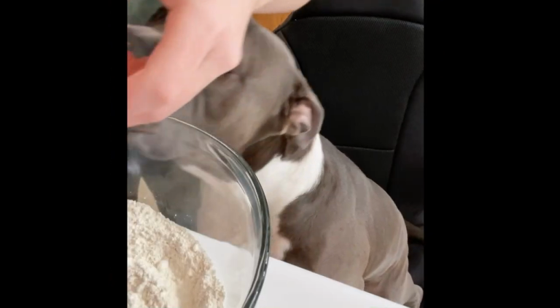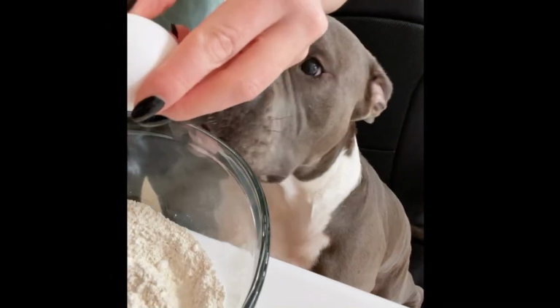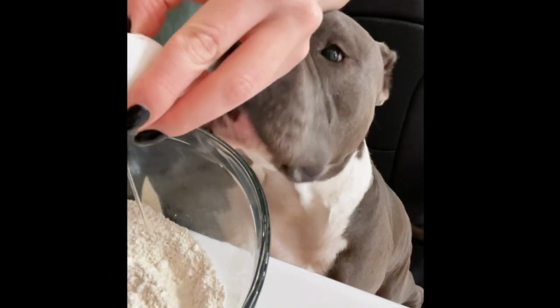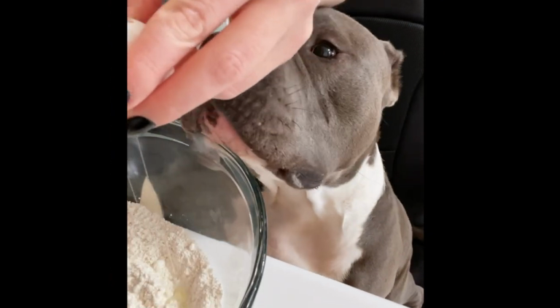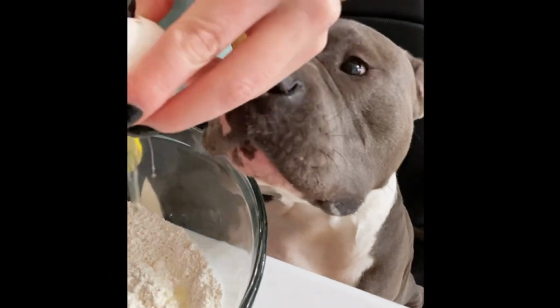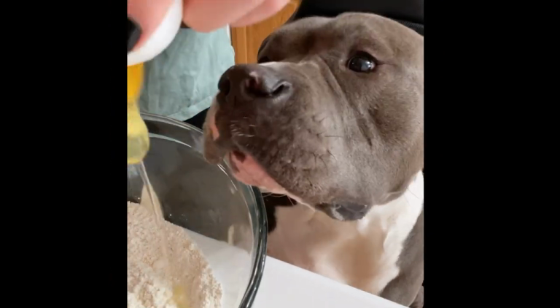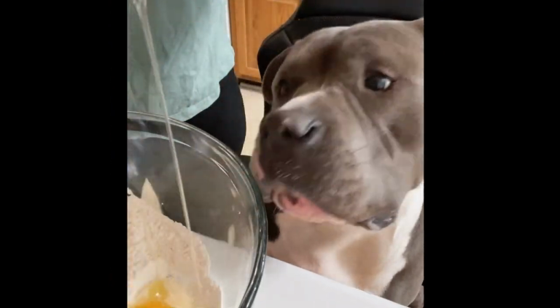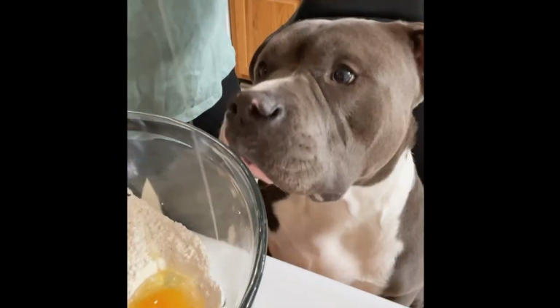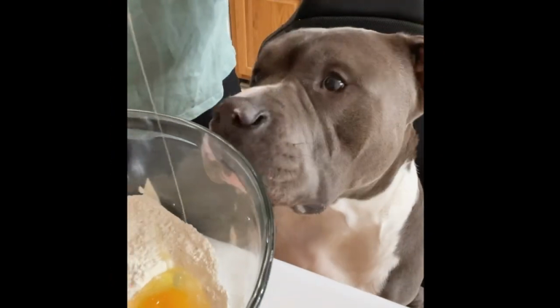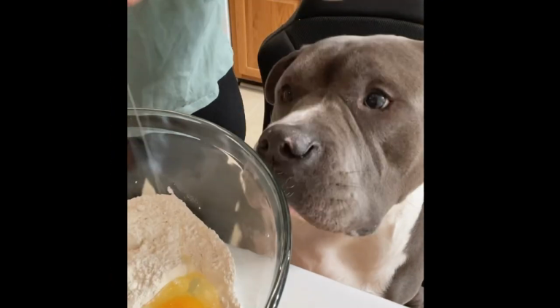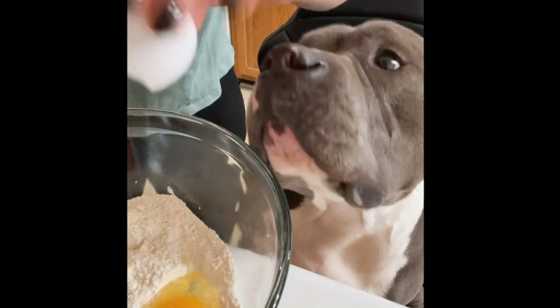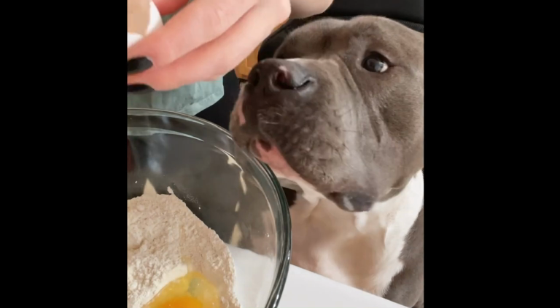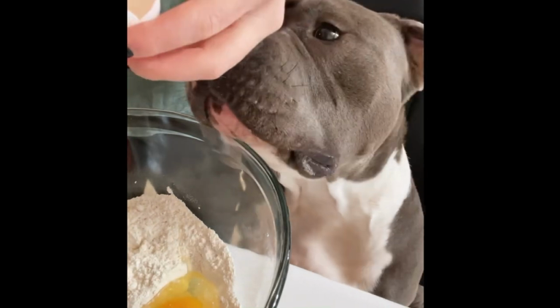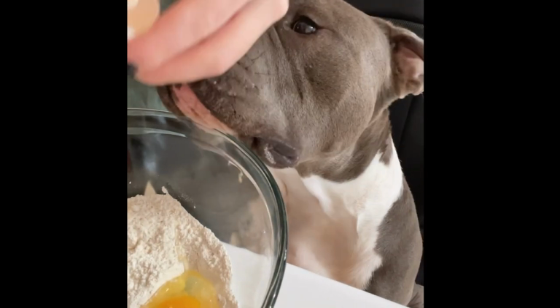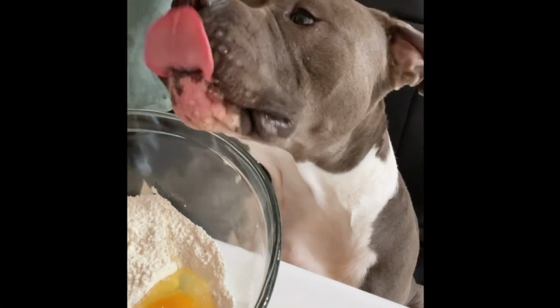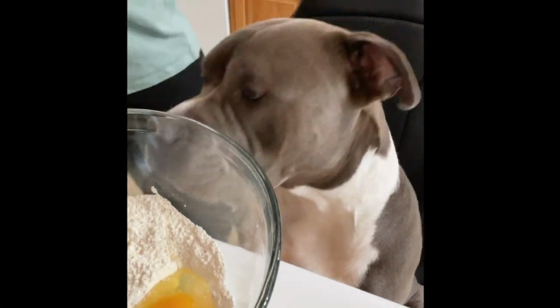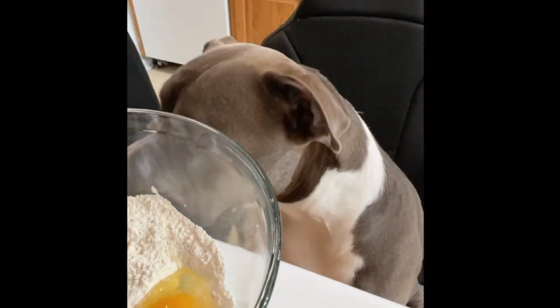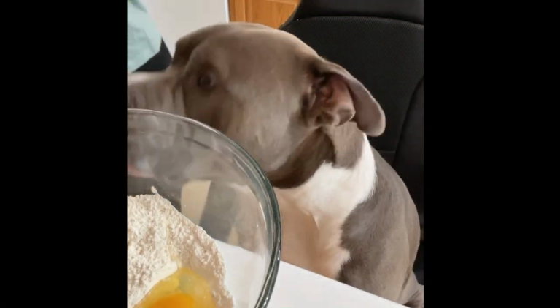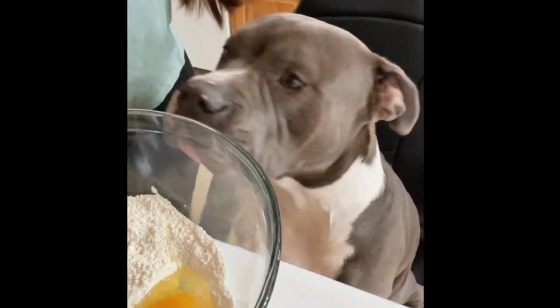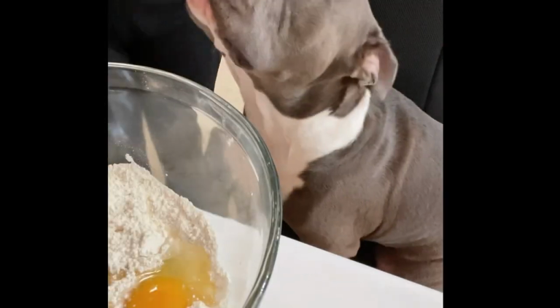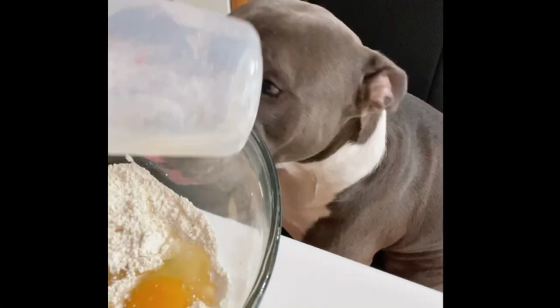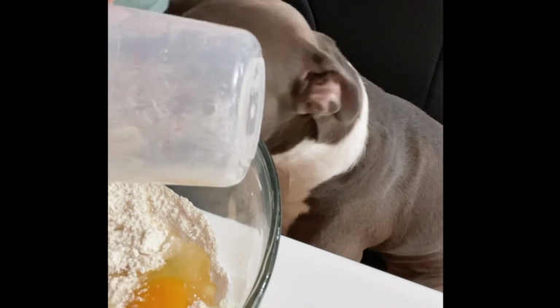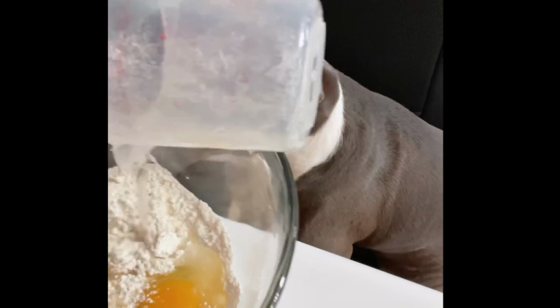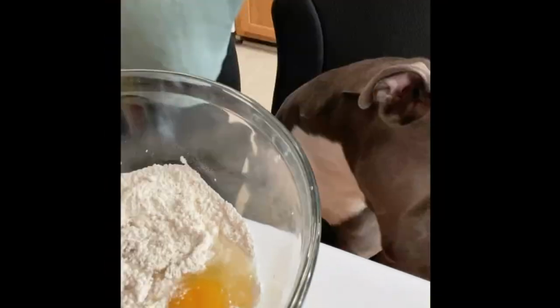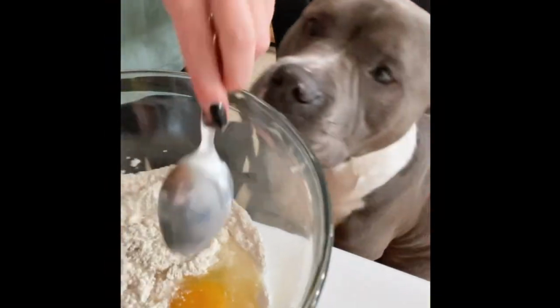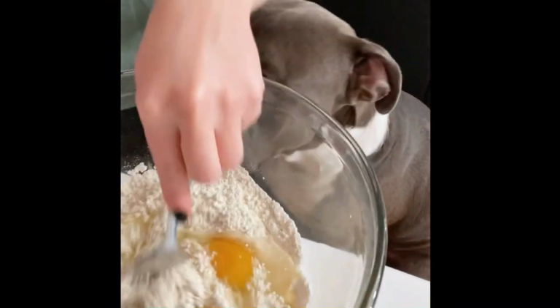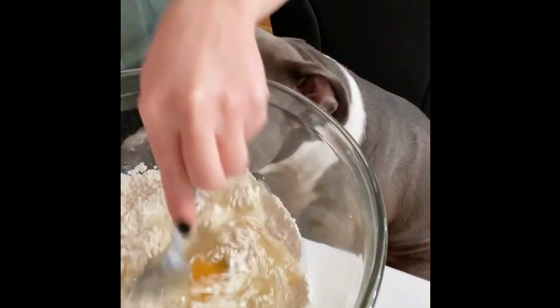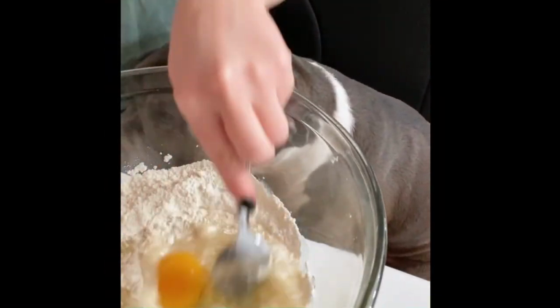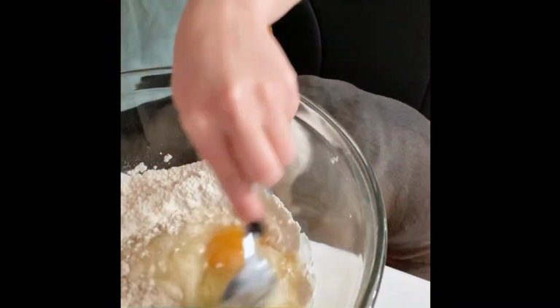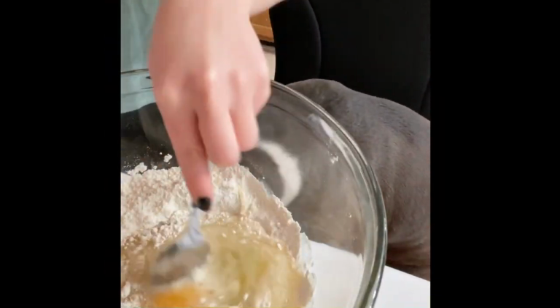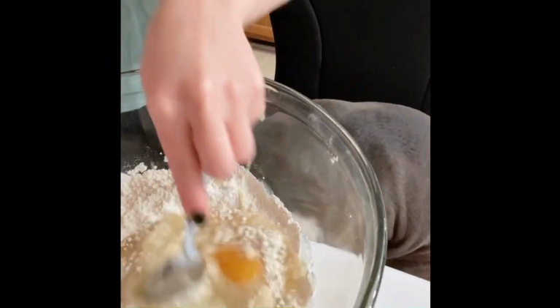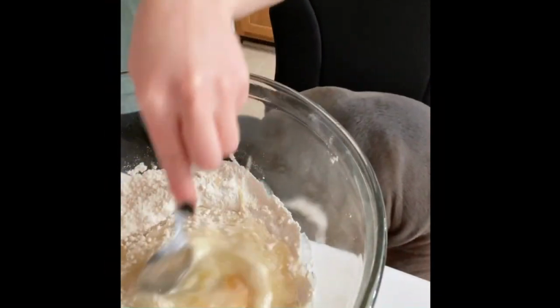Now add 1 egg, olive oil or coconut oil, and some water. Mix everything until smooth and not sticky.